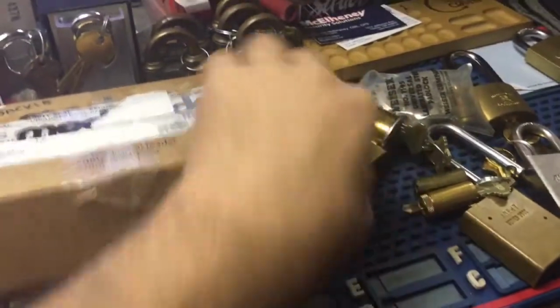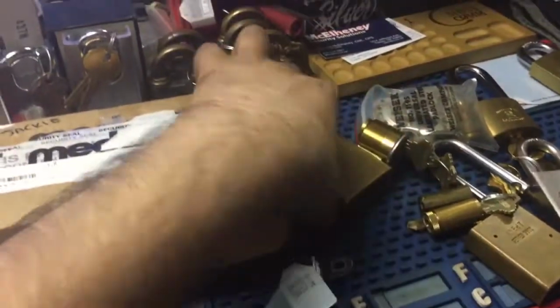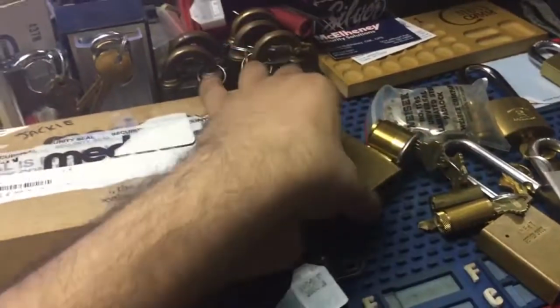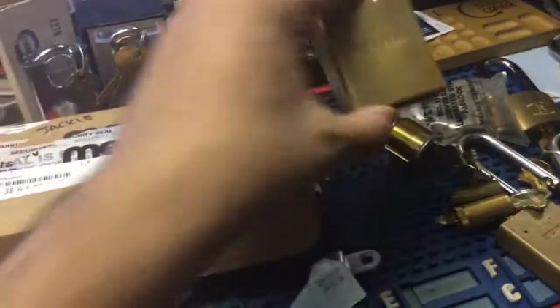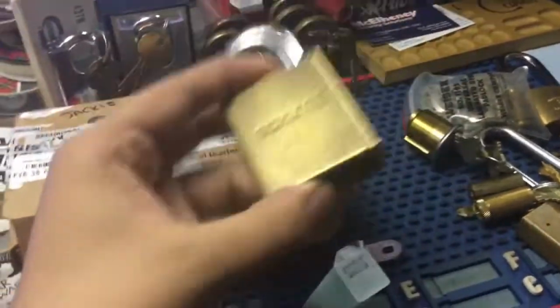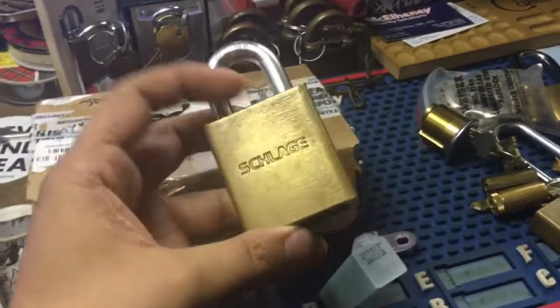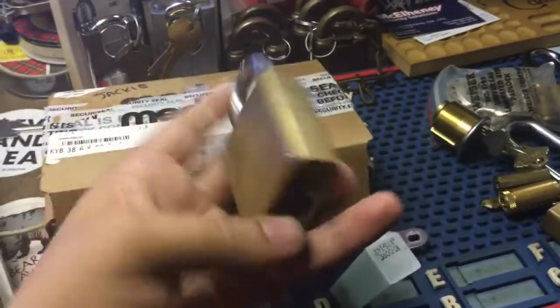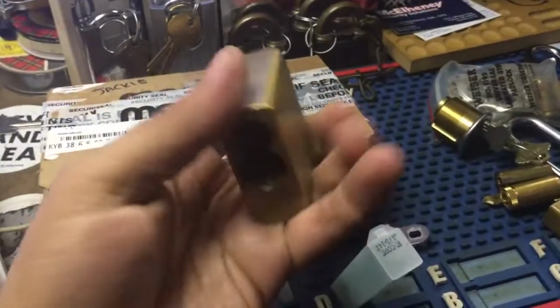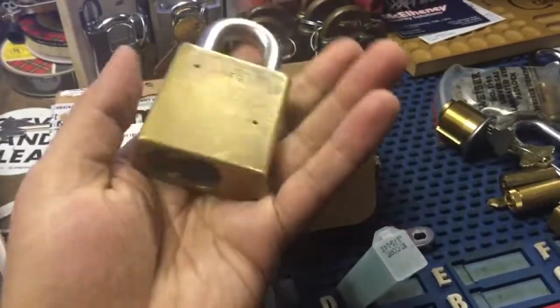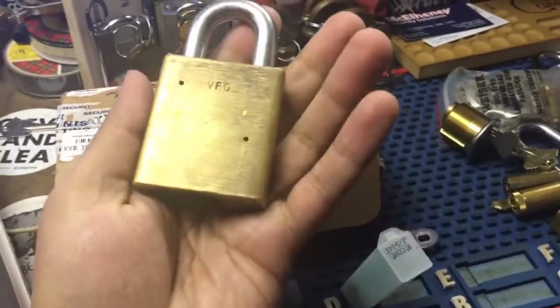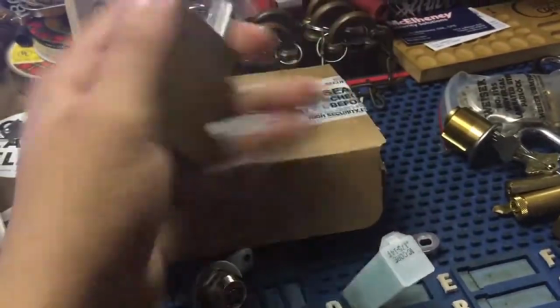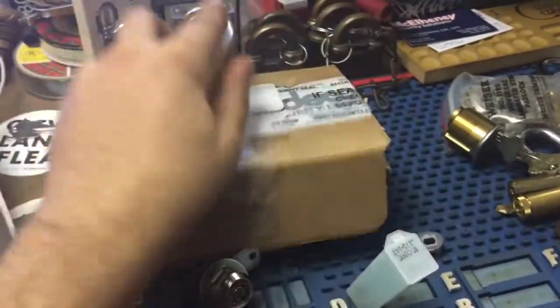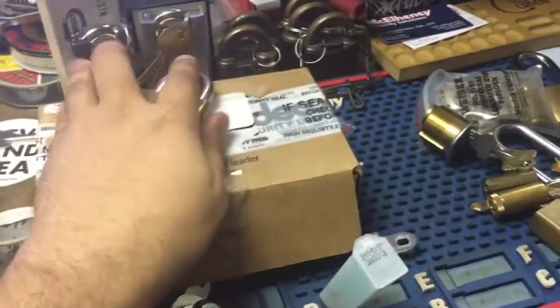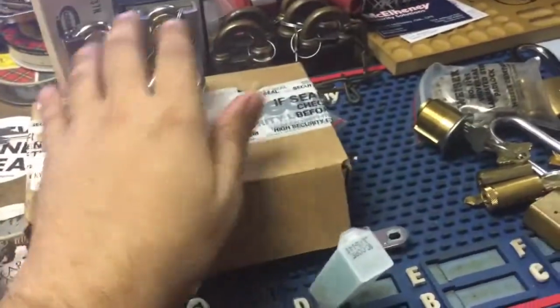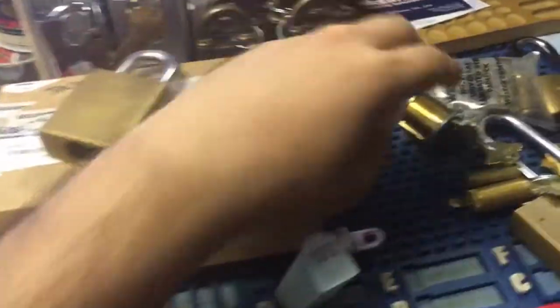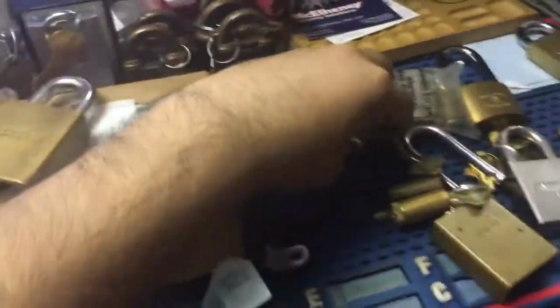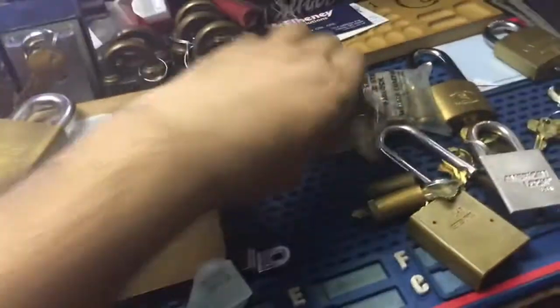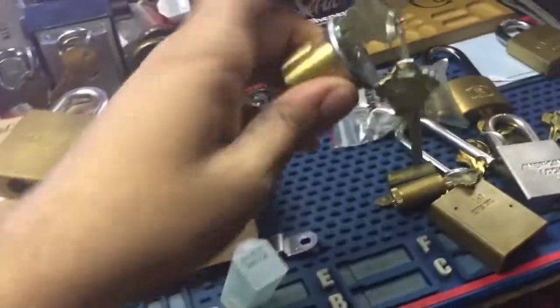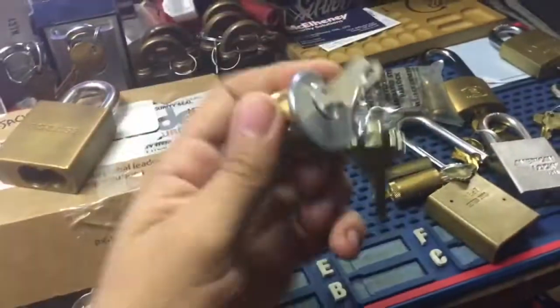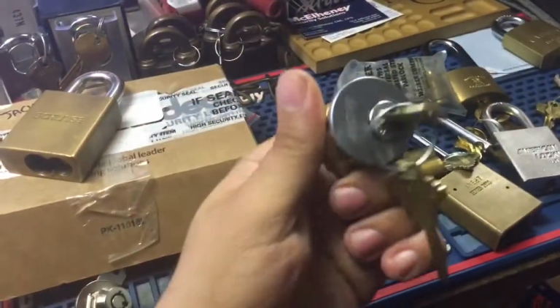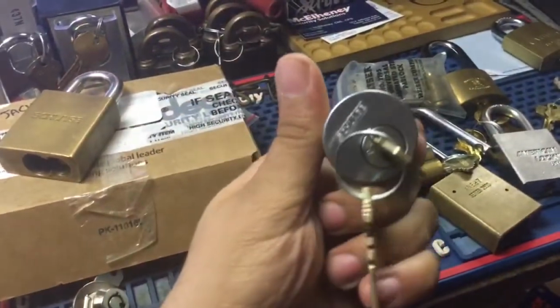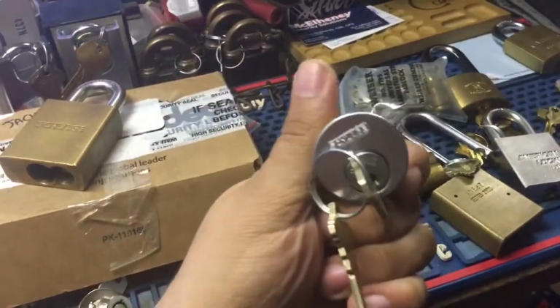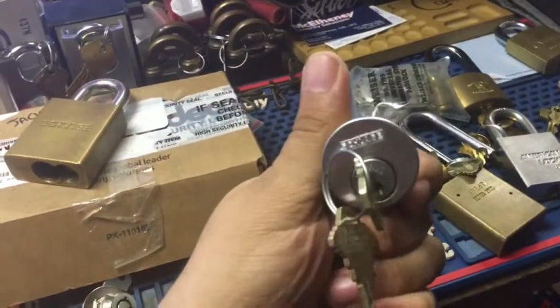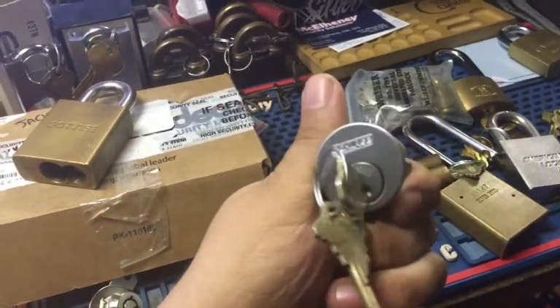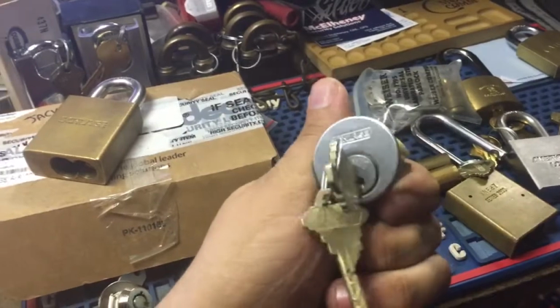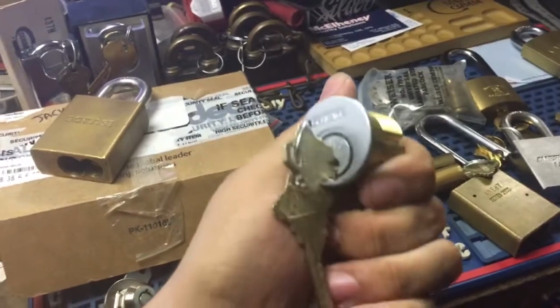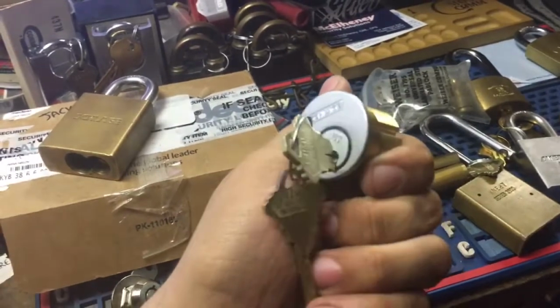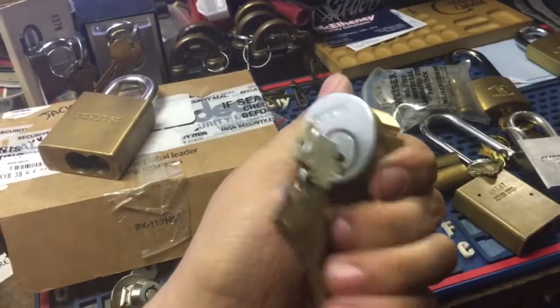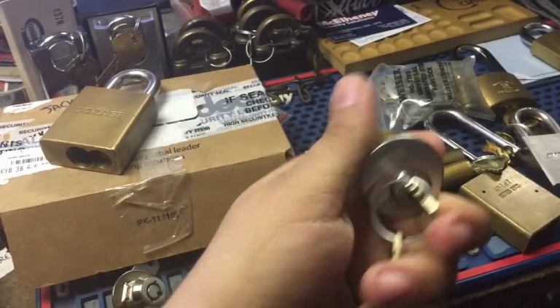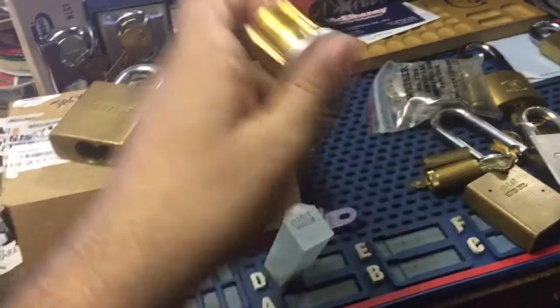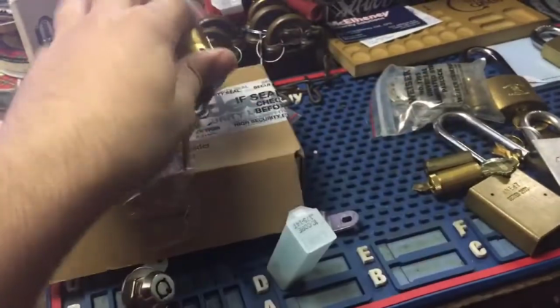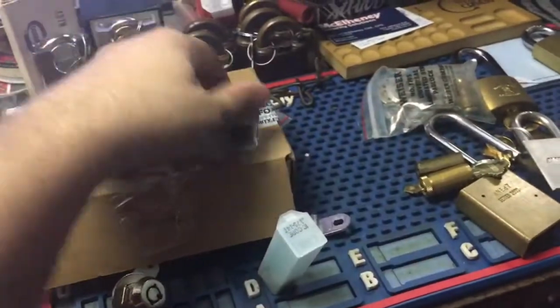This padlock is going to Bobby Keys — I'll send it out tomorrow. This is a Schlage Primus that I had in my last video; got this all put back together.